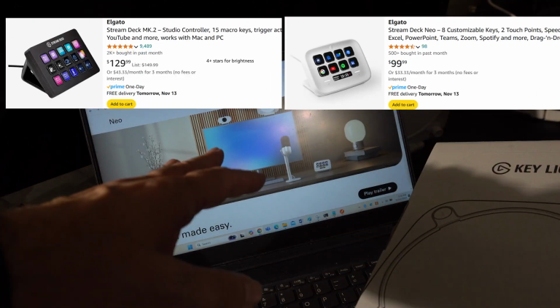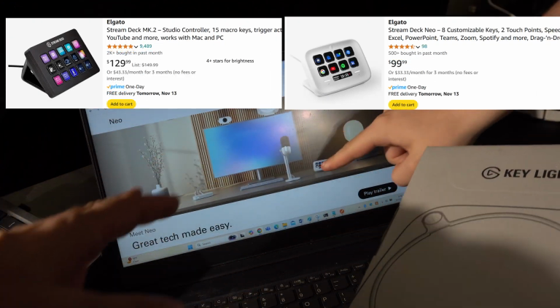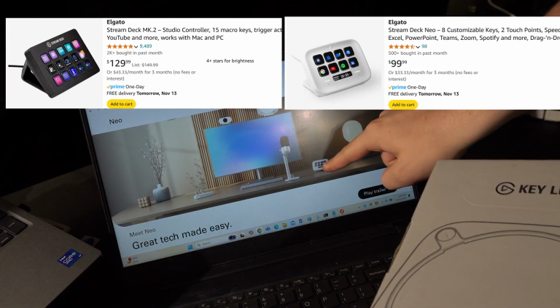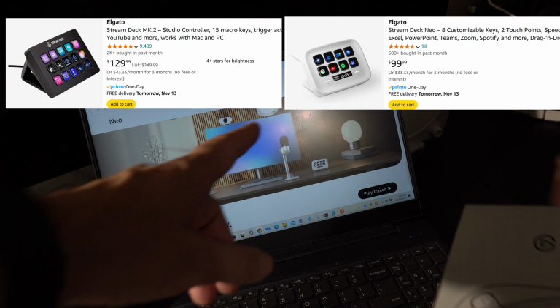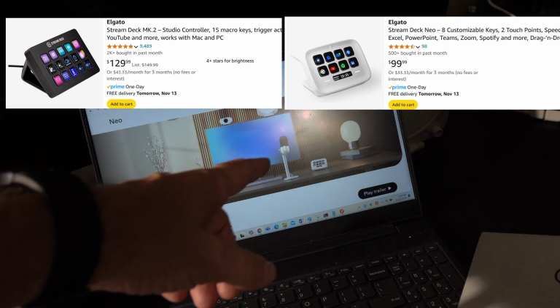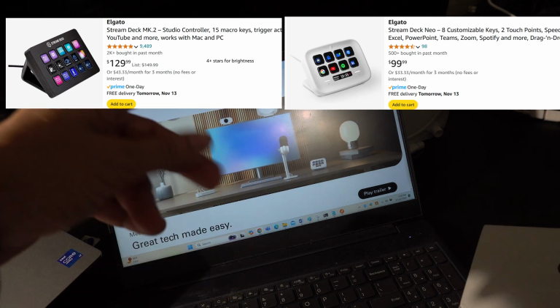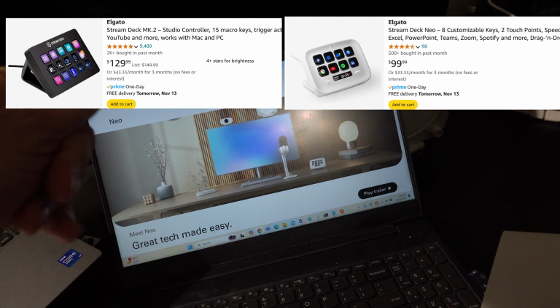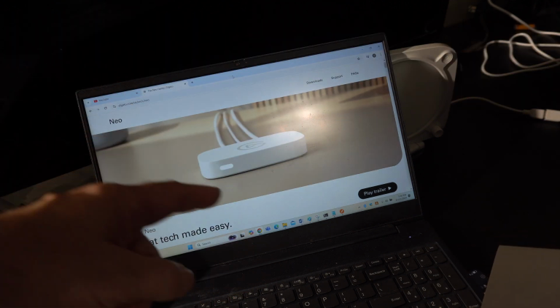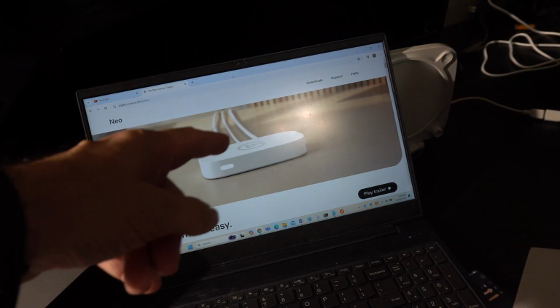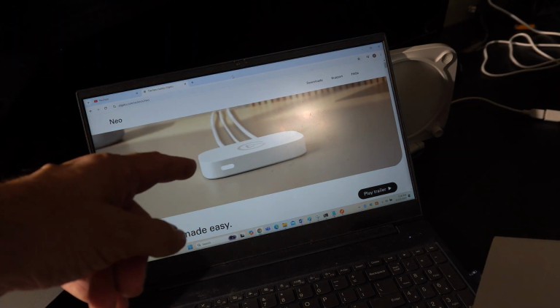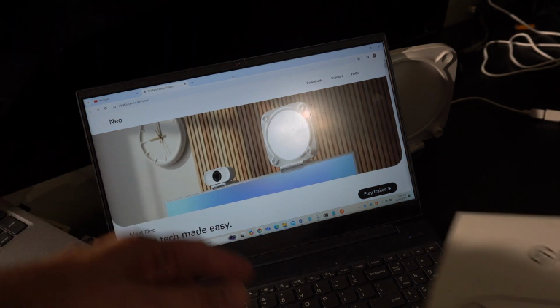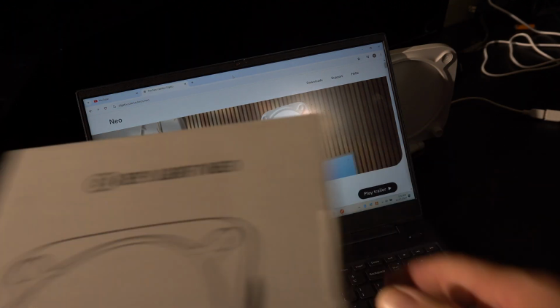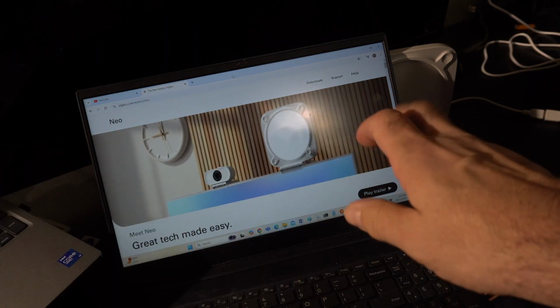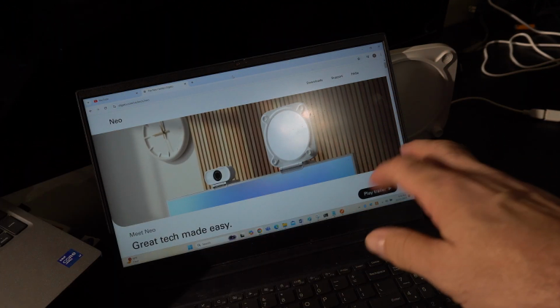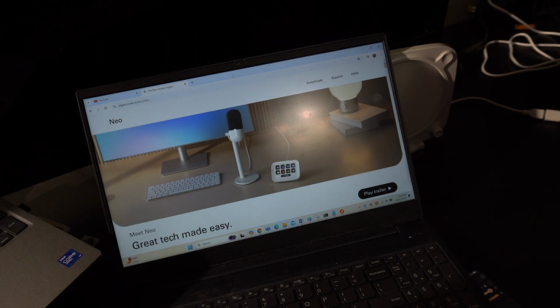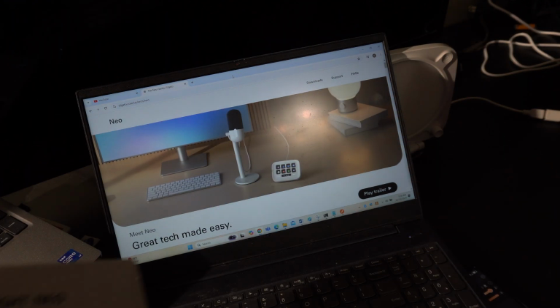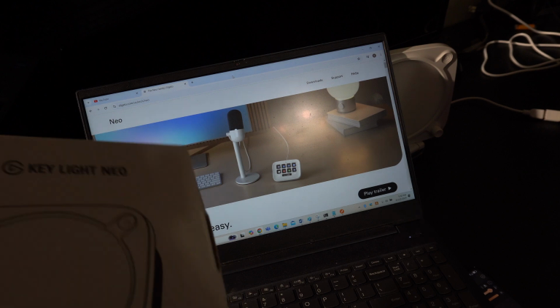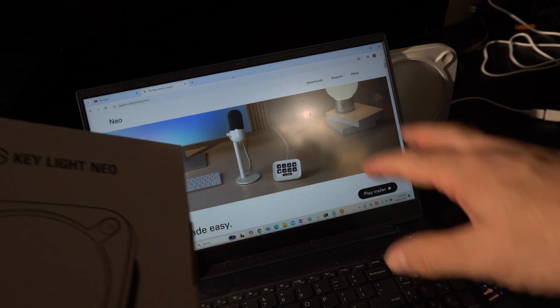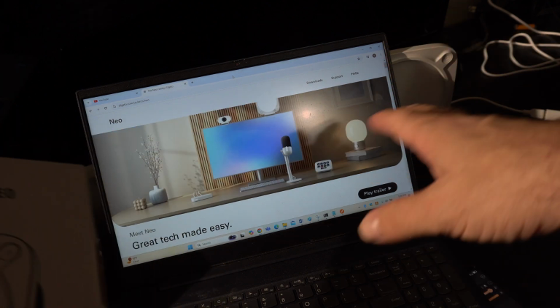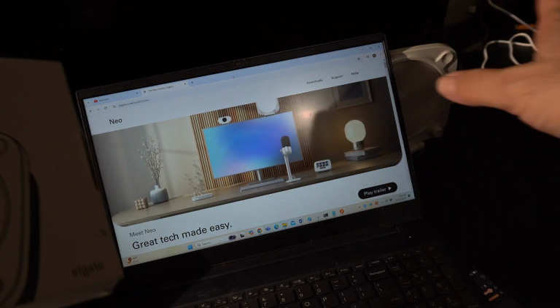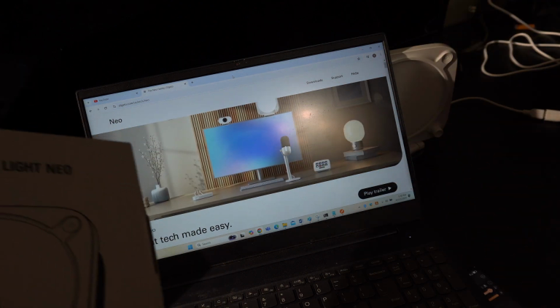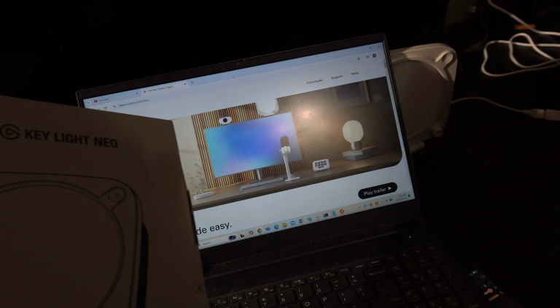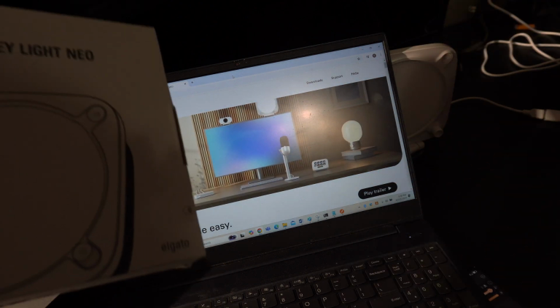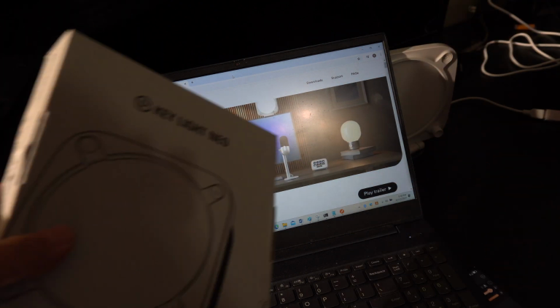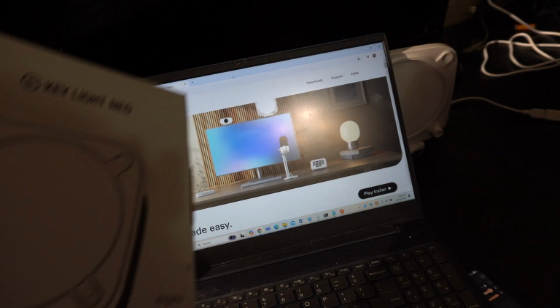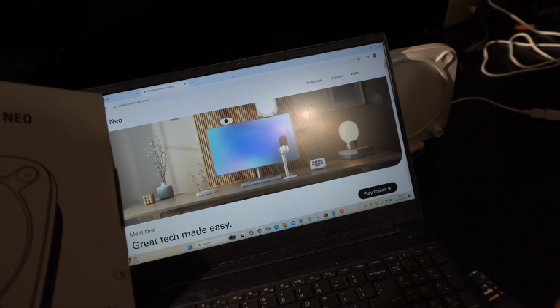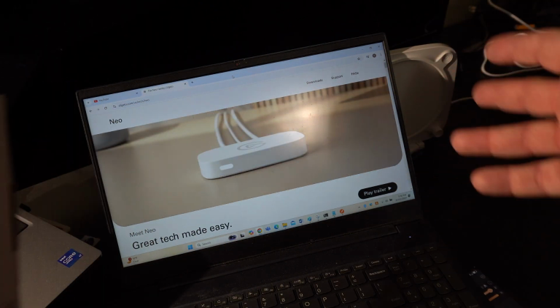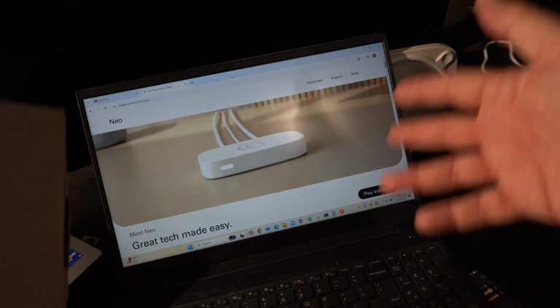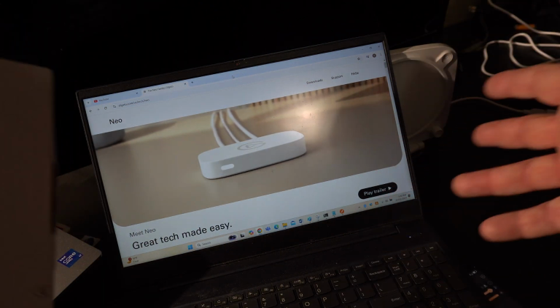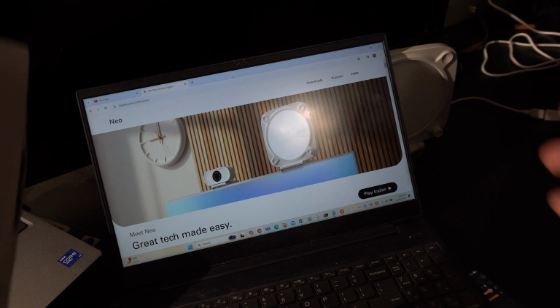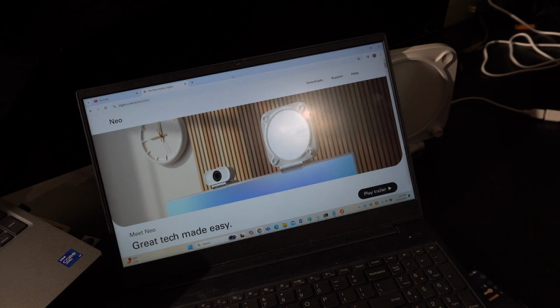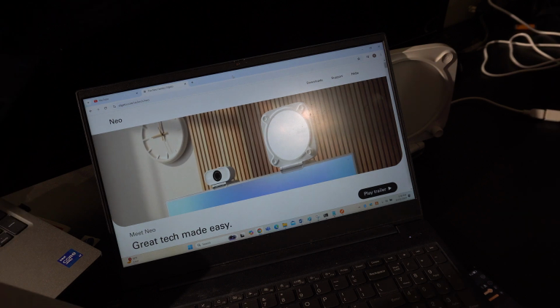Is that a switchboard? That's a stream deck. They have a stream deck which can be programmed with keys to control lights, podcasting, and cameras. But that is, I guess, a light version — a Neo or easy version of it.